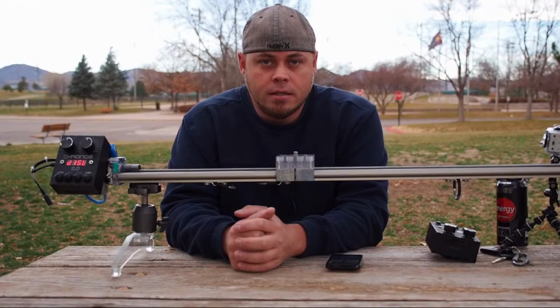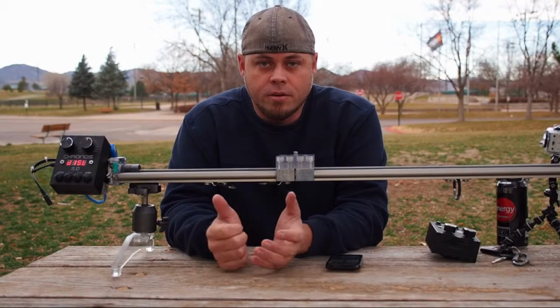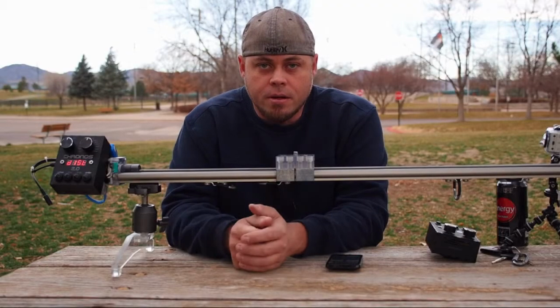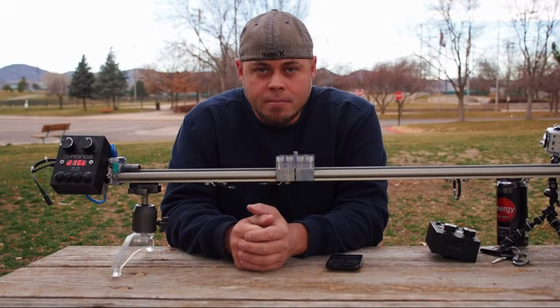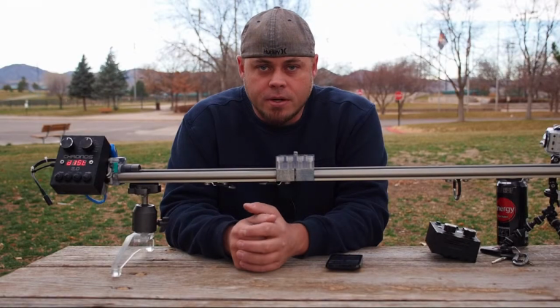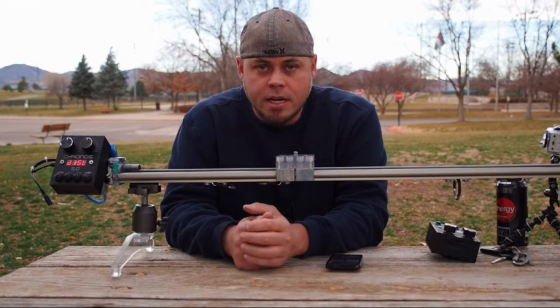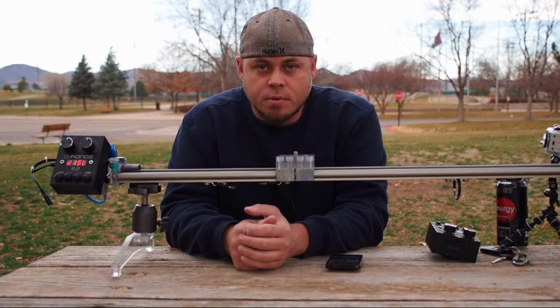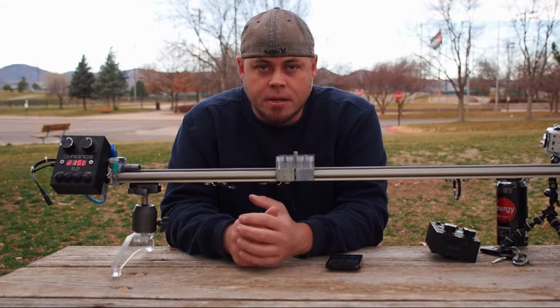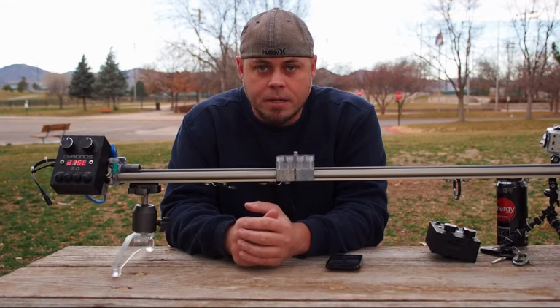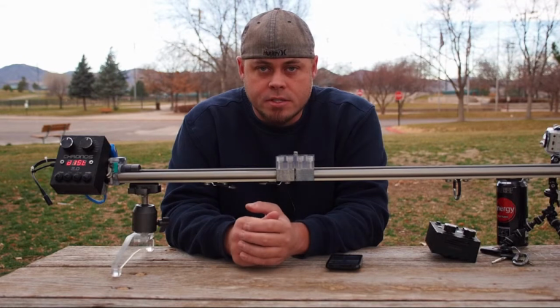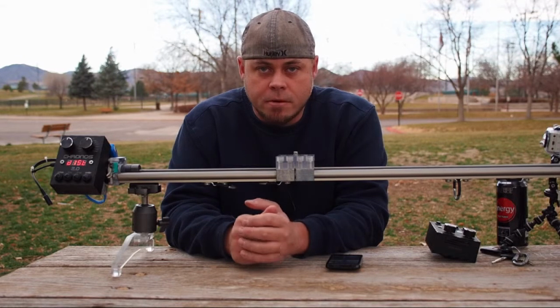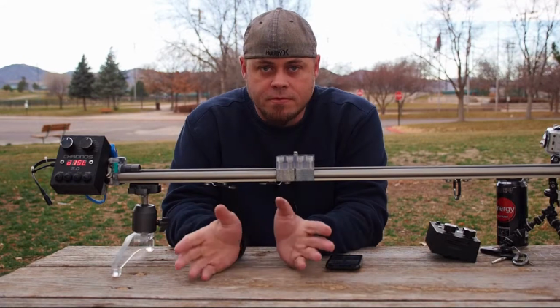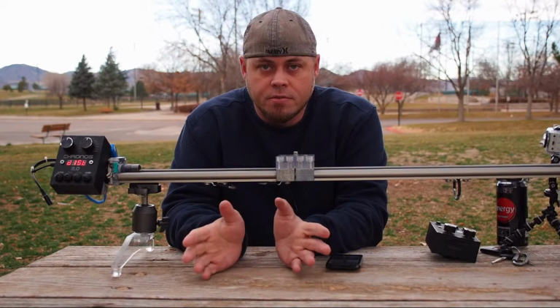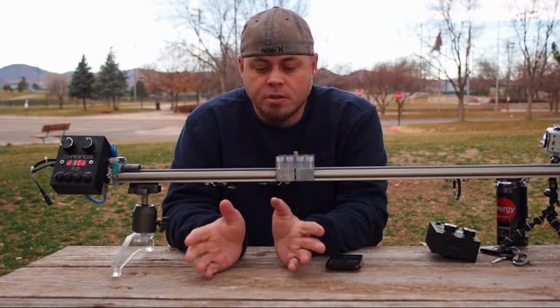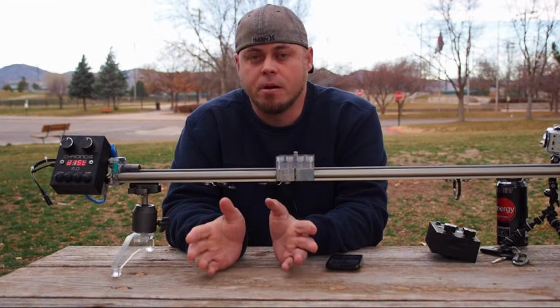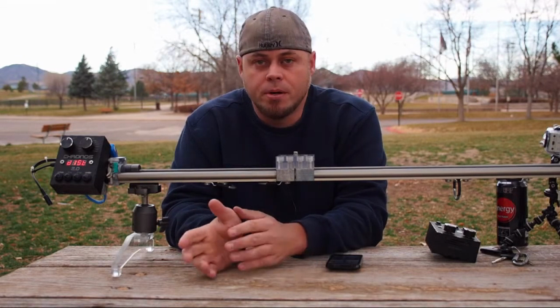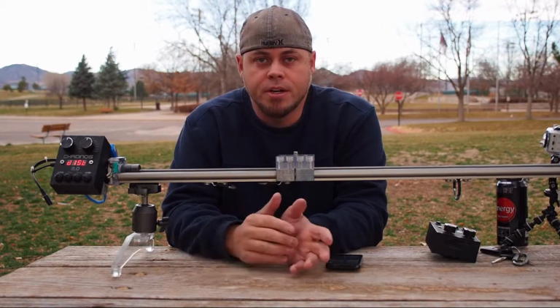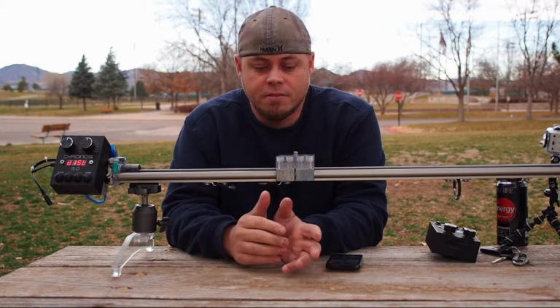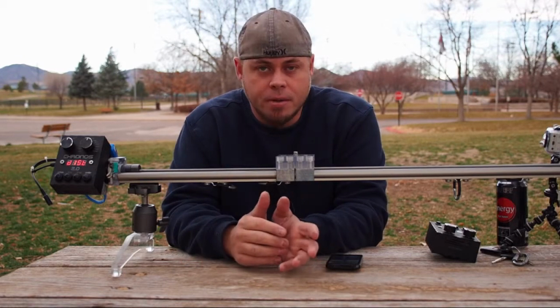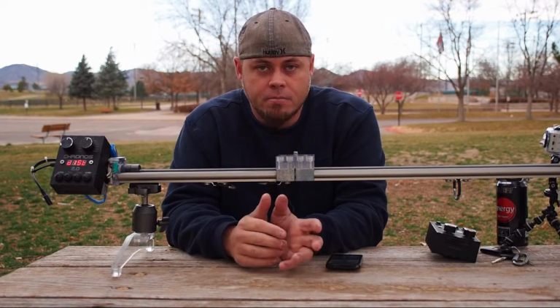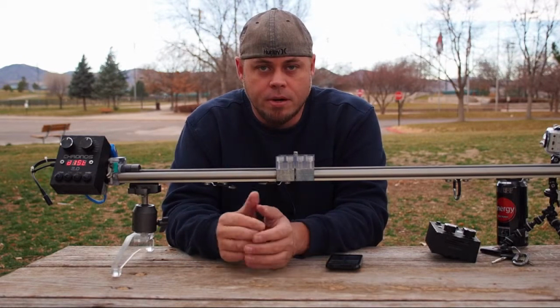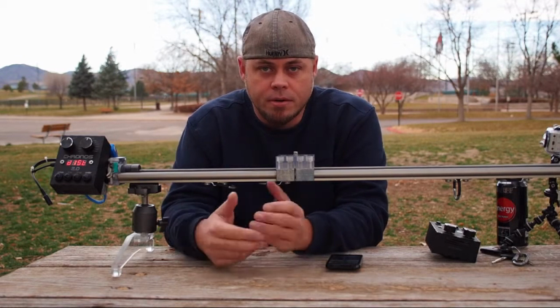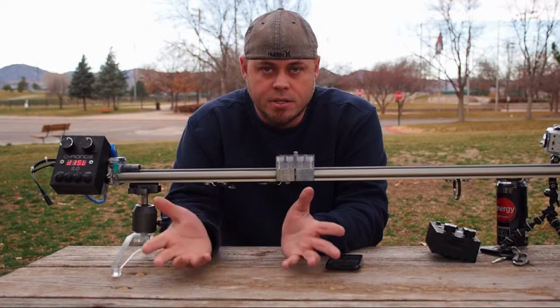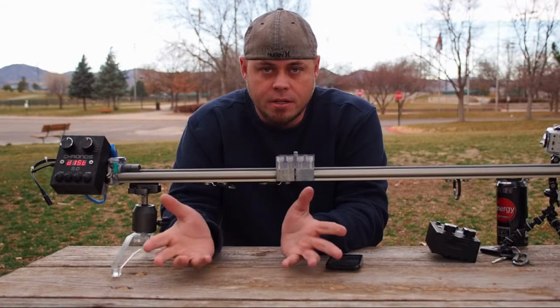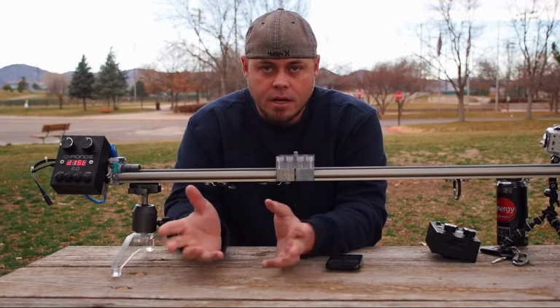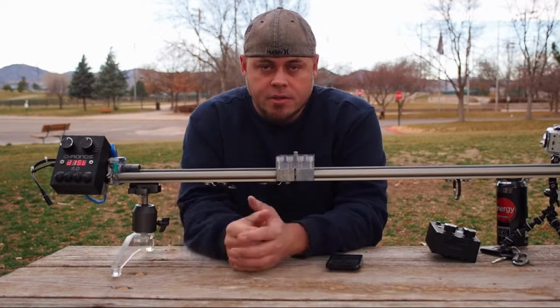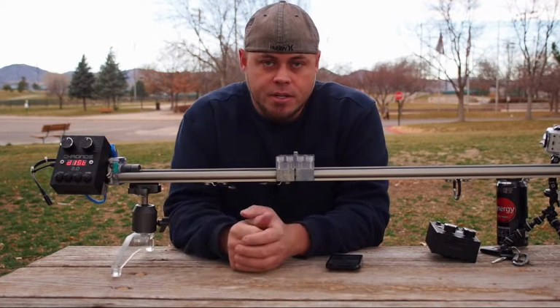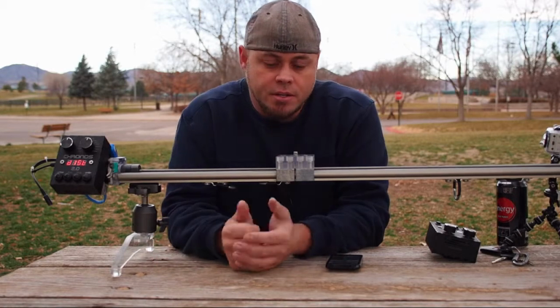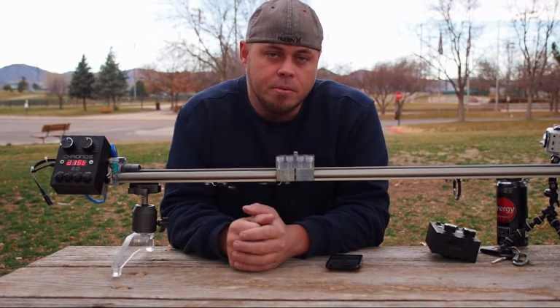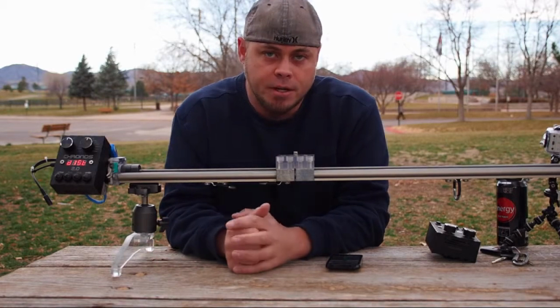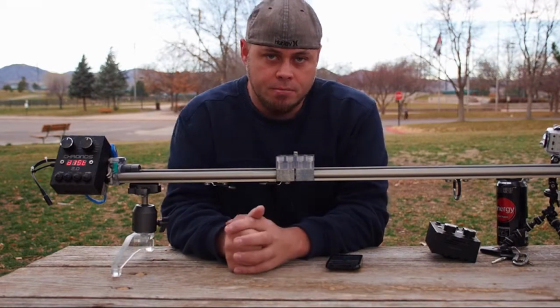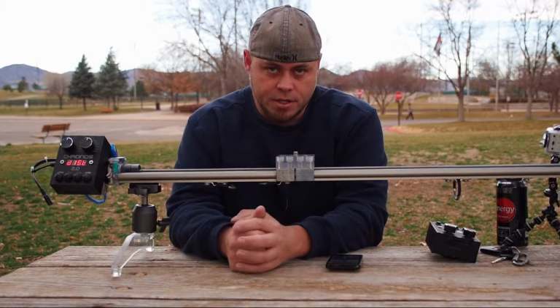Hello everybody, my name is Chris and I just want to take a minute. This is my first video for YouTube. I've been putting videos out for Vimeo, but I wanted to increase the audience for this. I thought YouTube would be a great place to go.